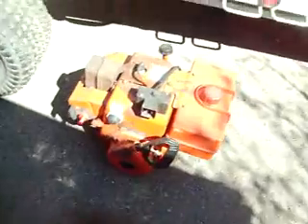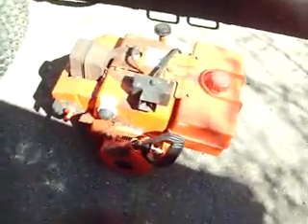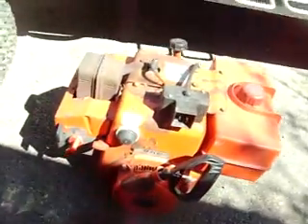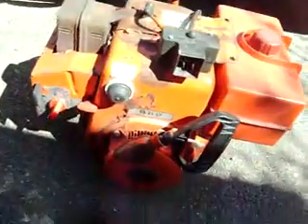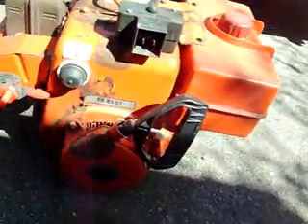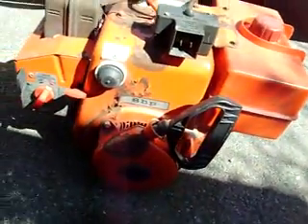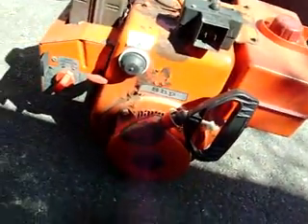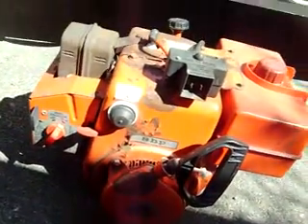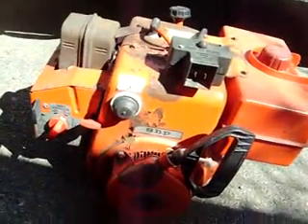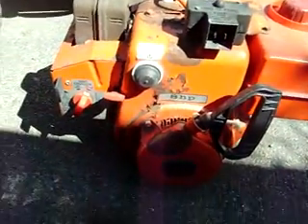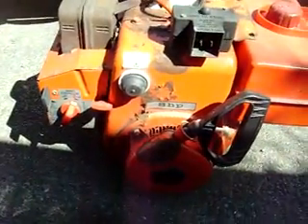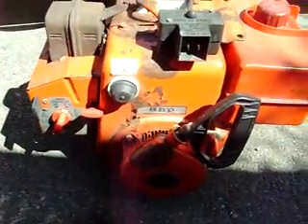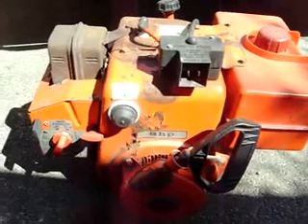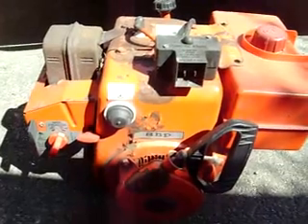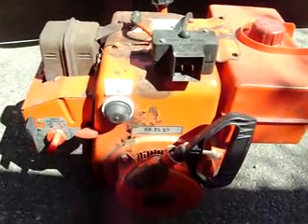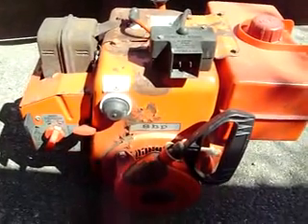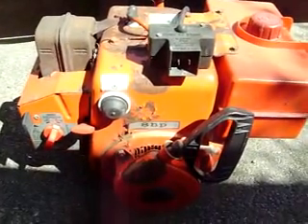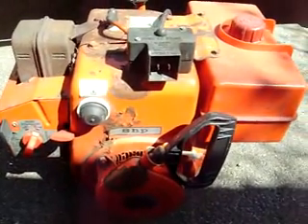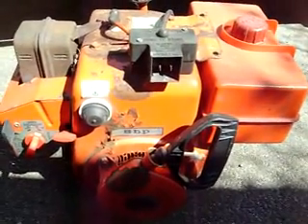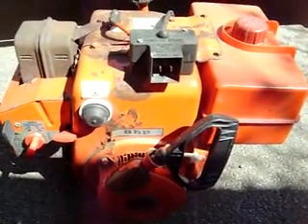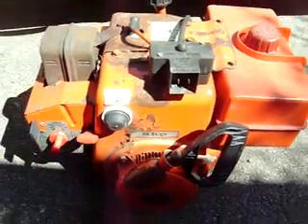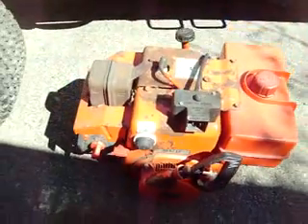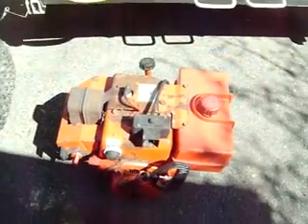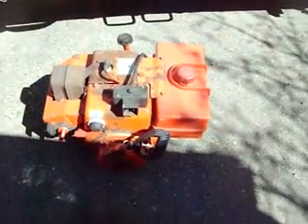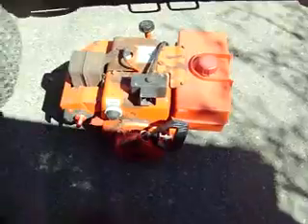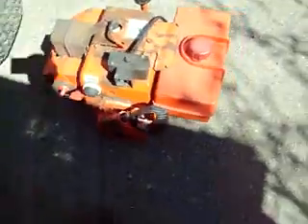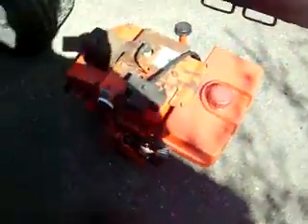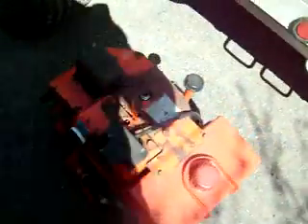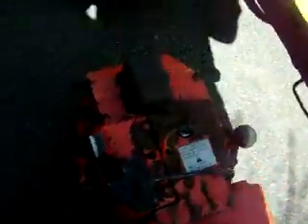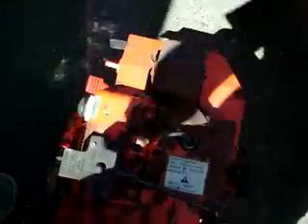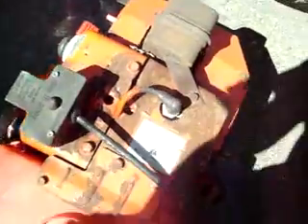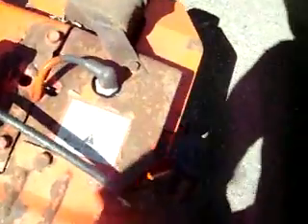What could they possibly be for? Well, that is our secret project here on this channel, and we should reveal it once the build actually starts.